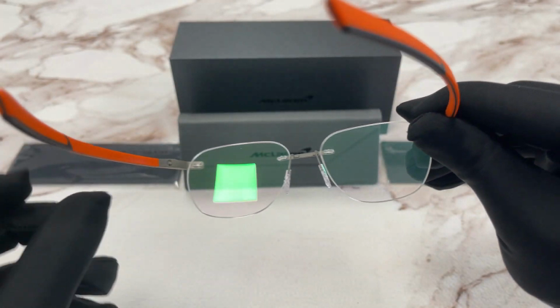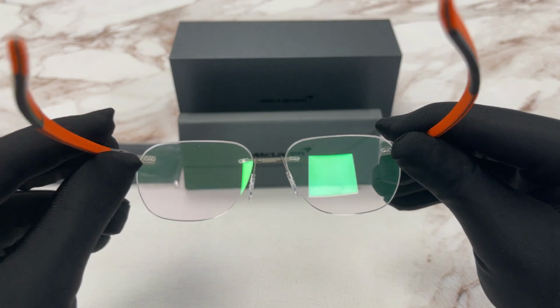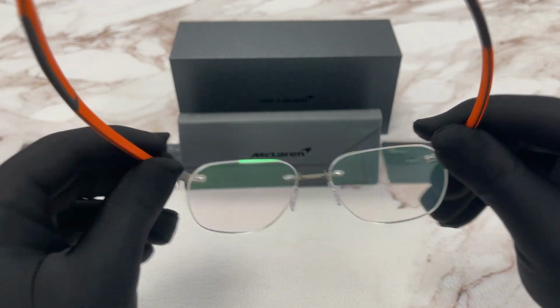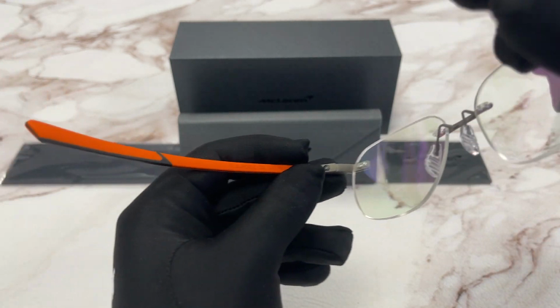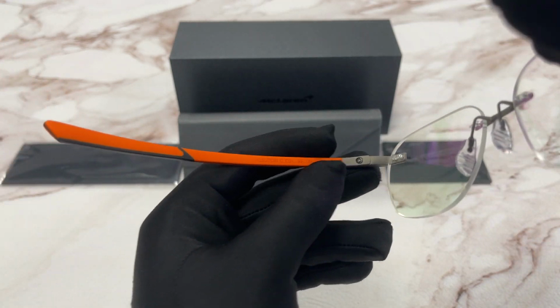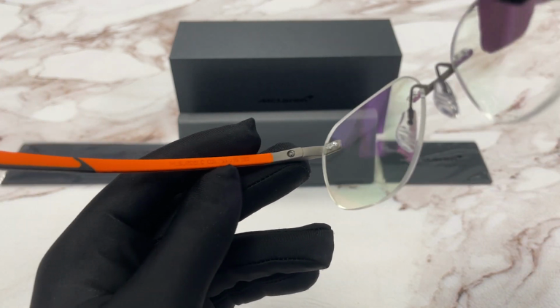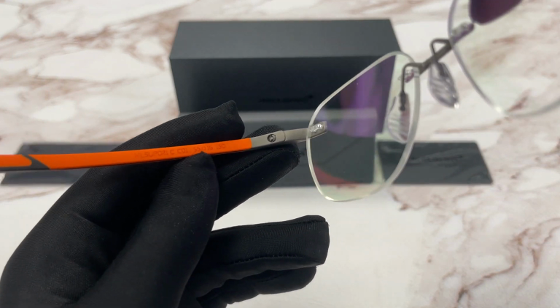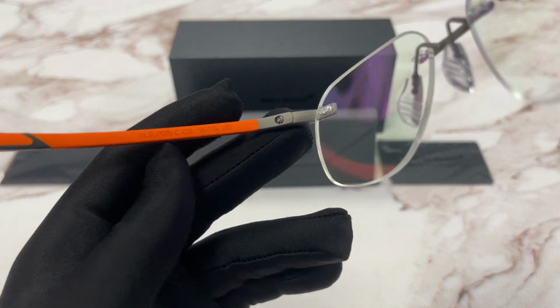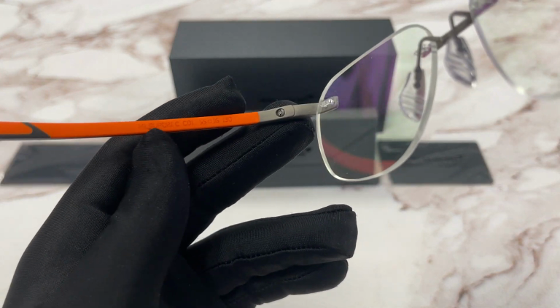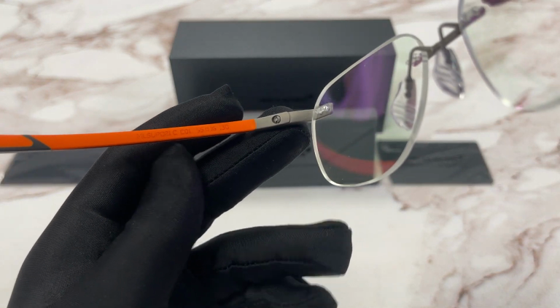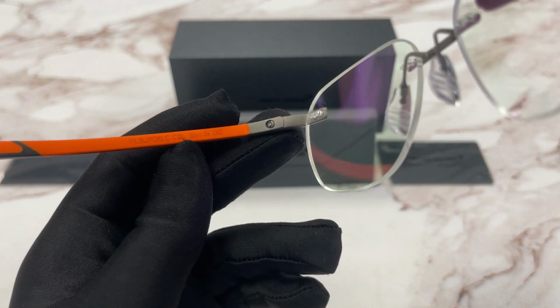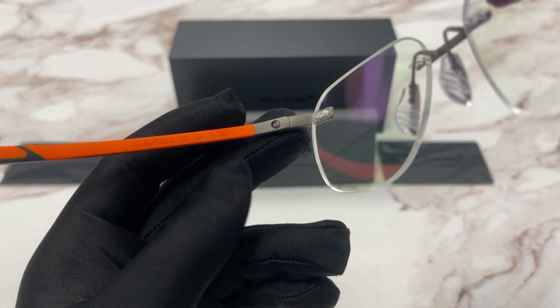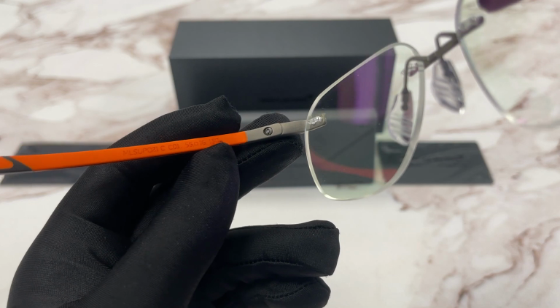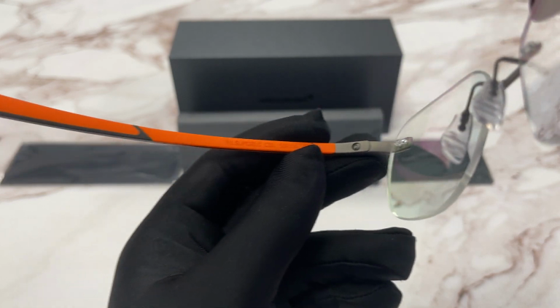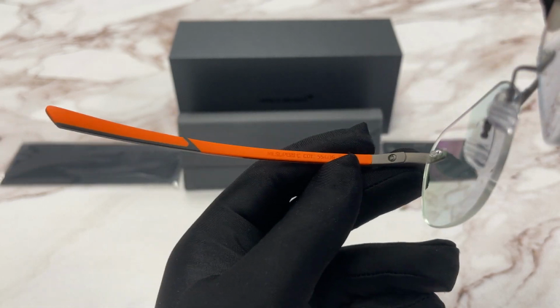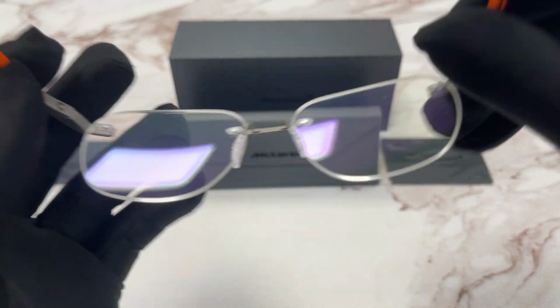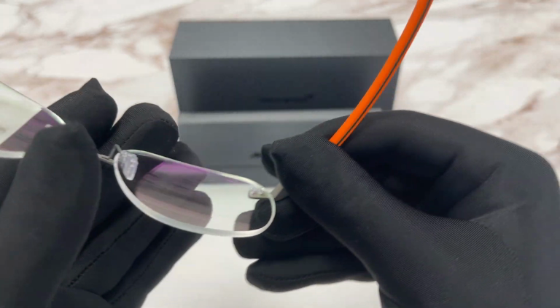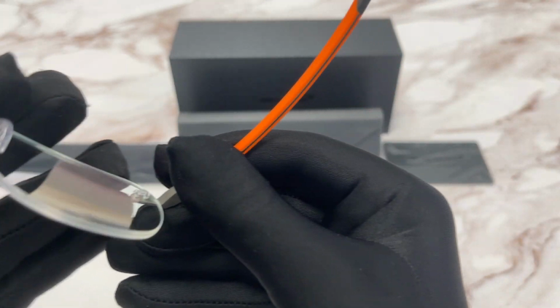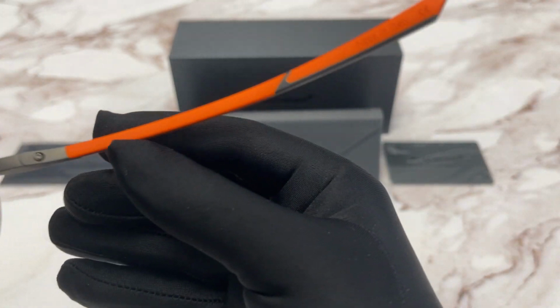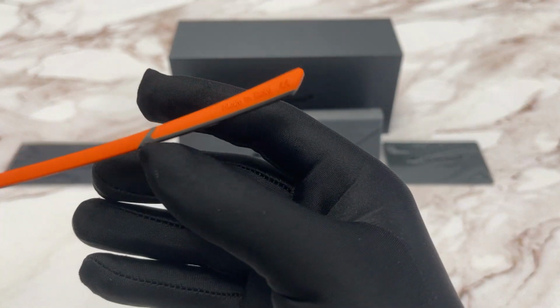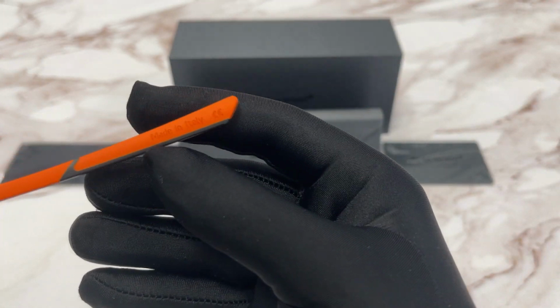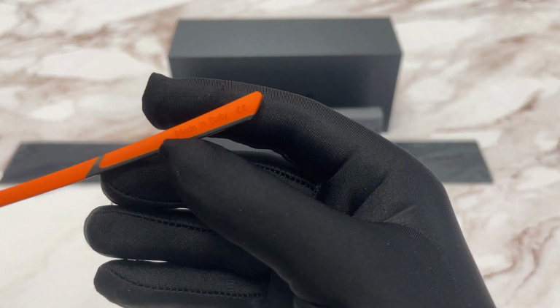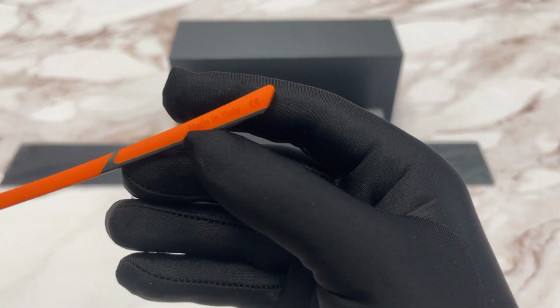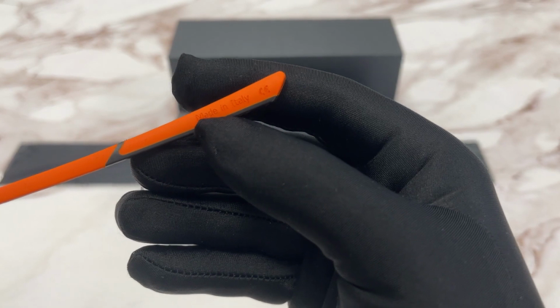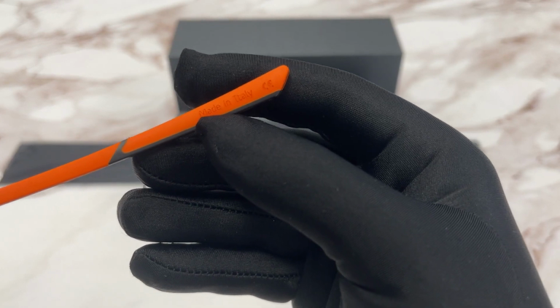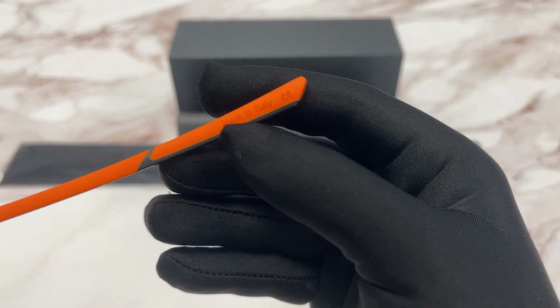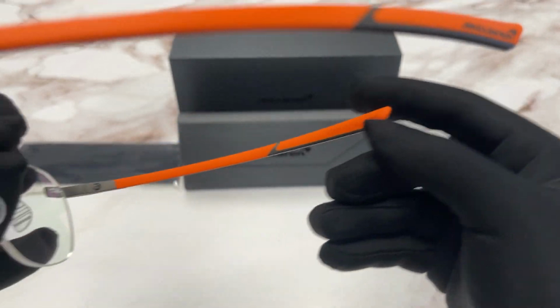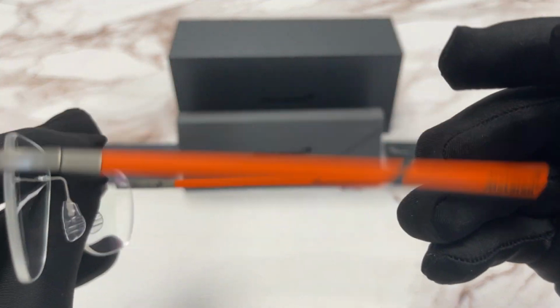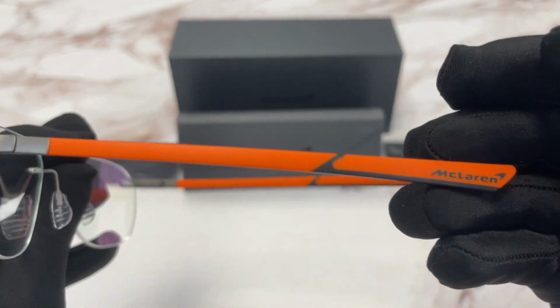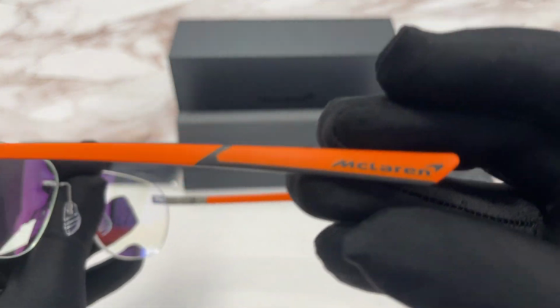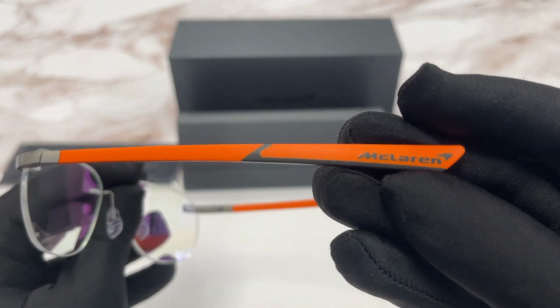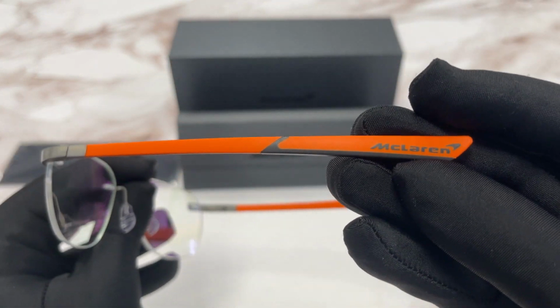This is the inside of the frame. This is the model number, this is the color code, and this is the dimensions of the frame. Over here it says that this frame is made in Italy. And here we have the McLaren logo.